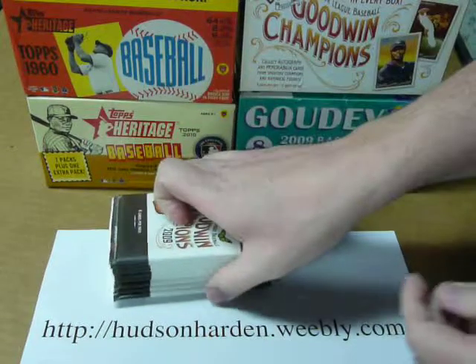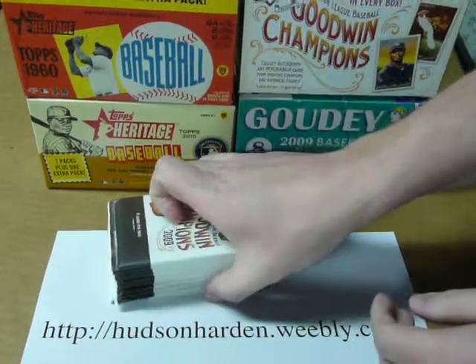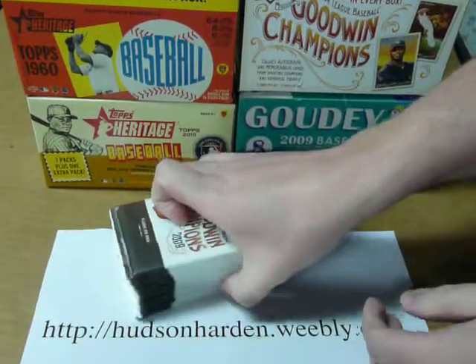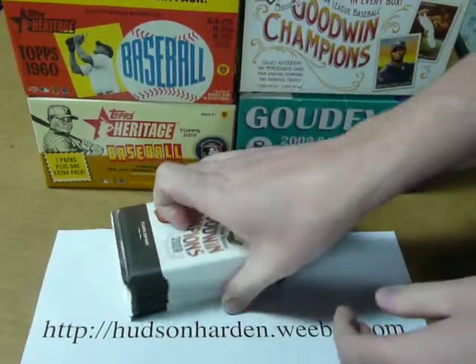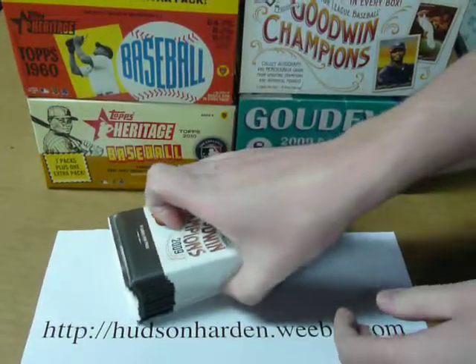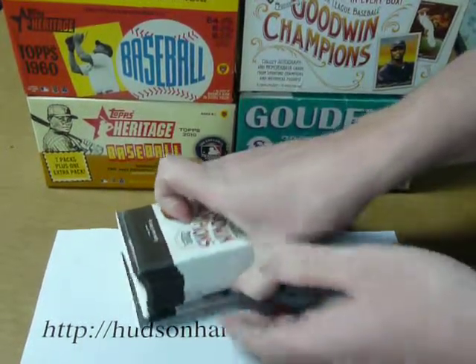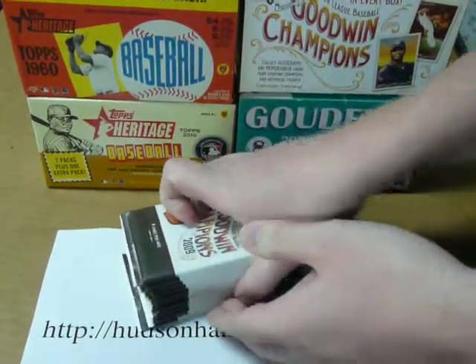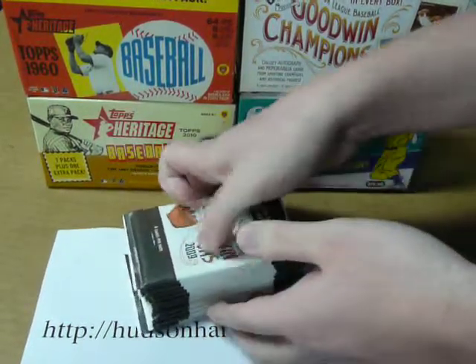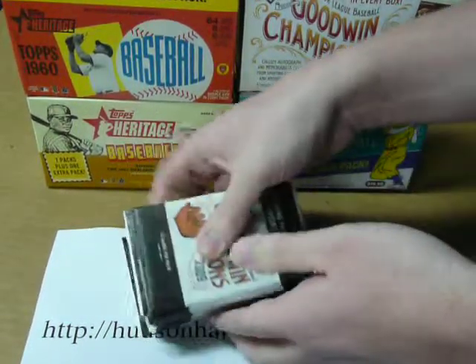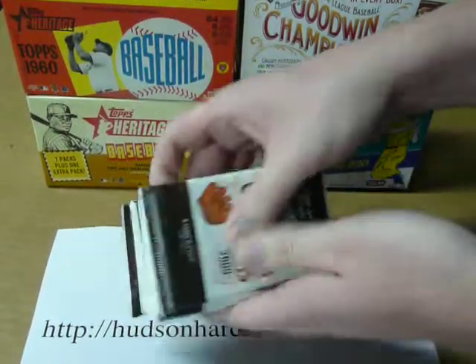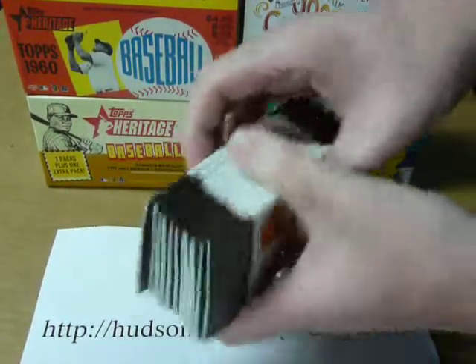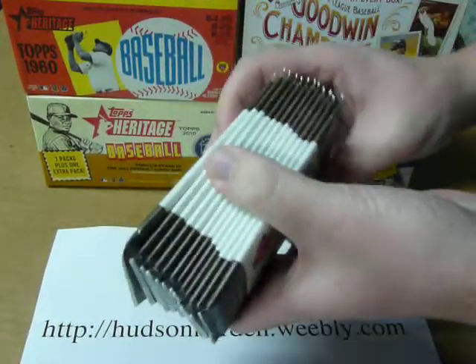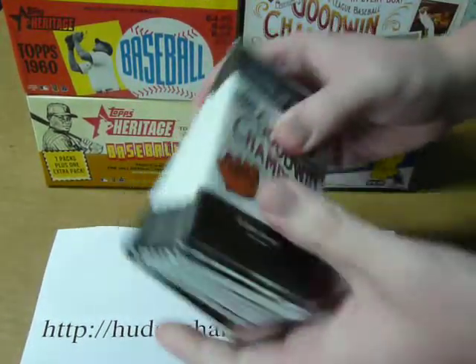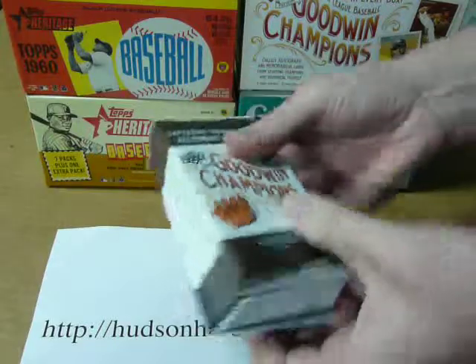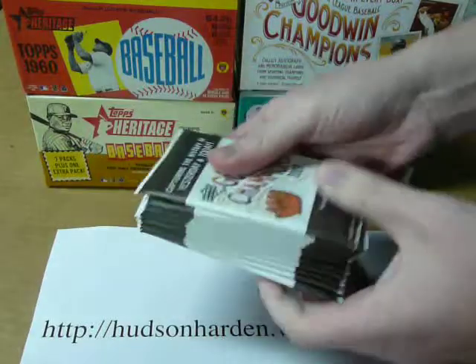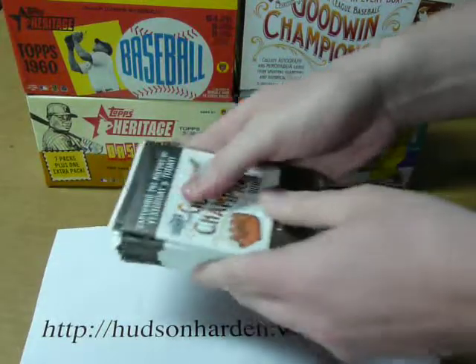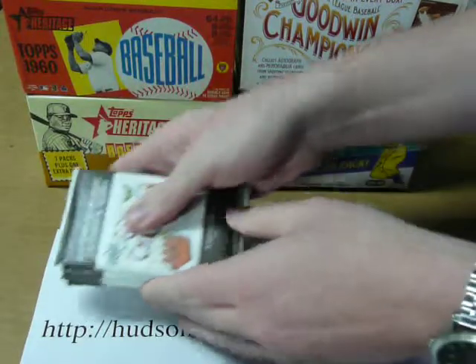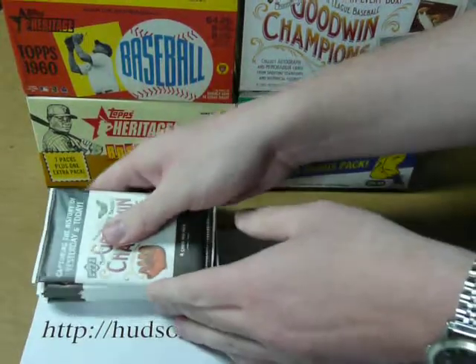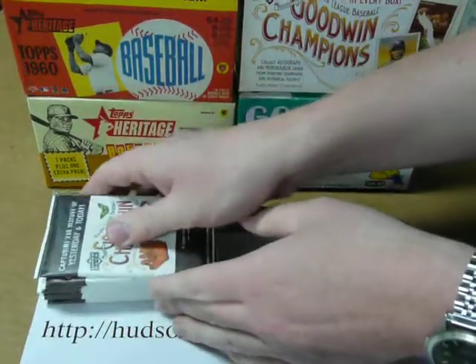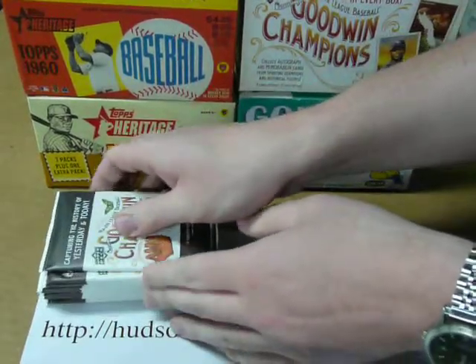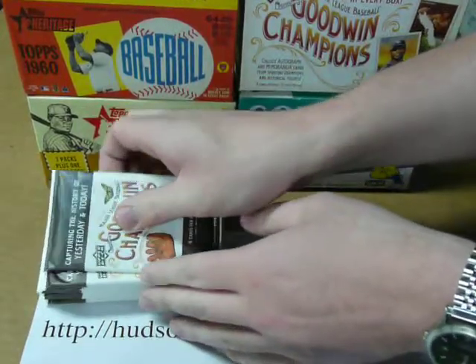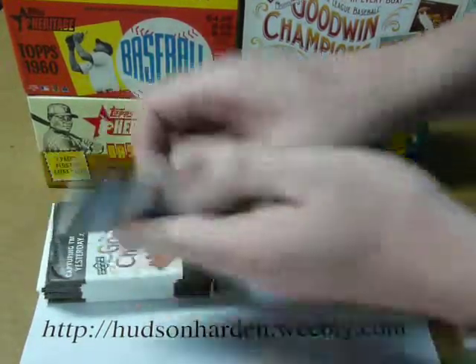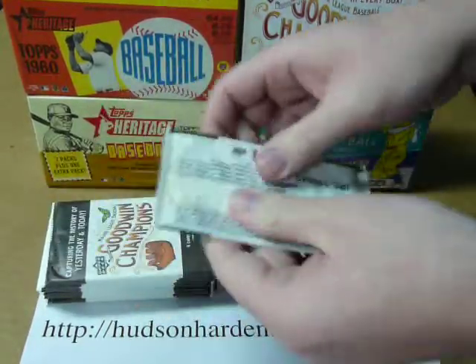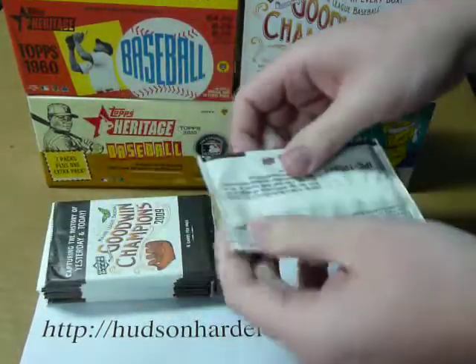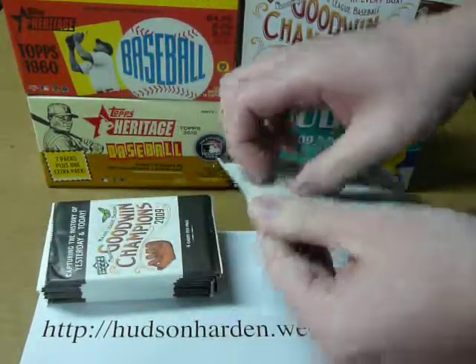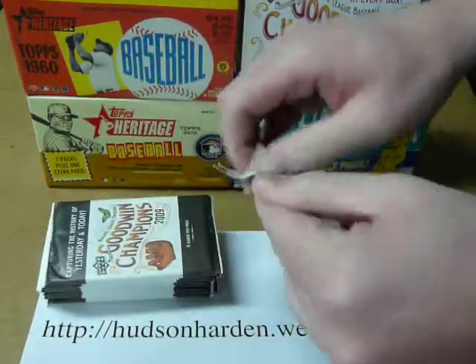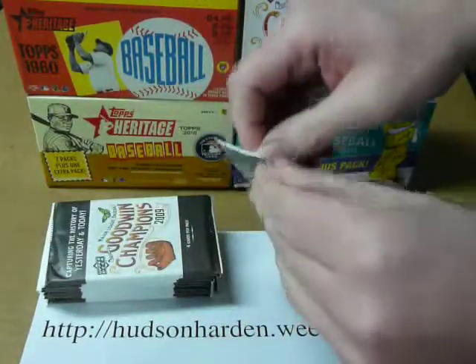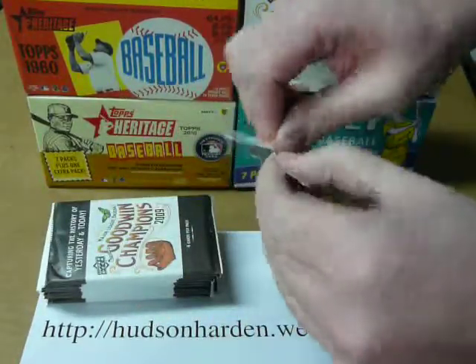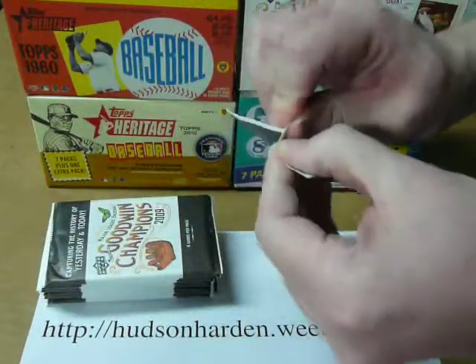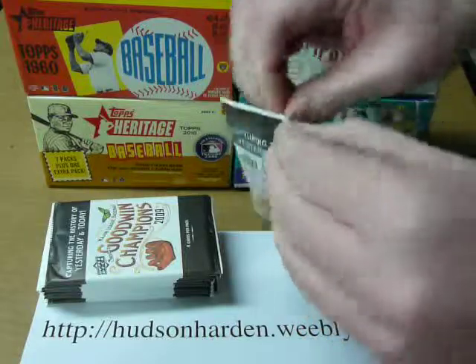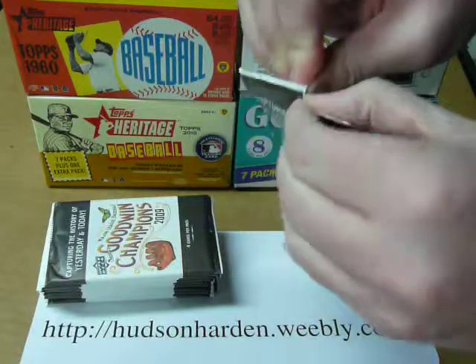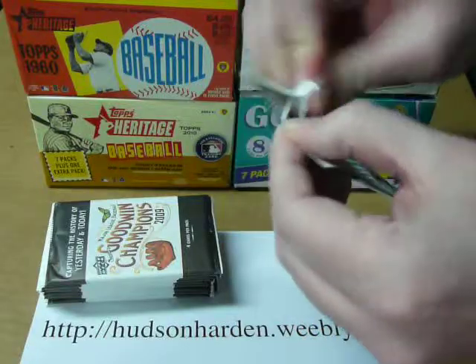The downside to packs like this is you can get damaged cards. Nothing you can do — you can't return them because they're open, so you kind of get what you get.